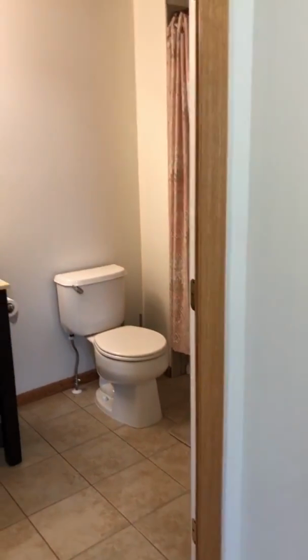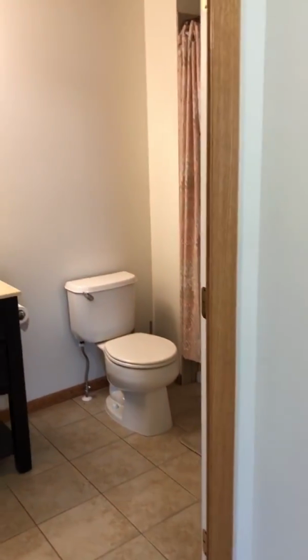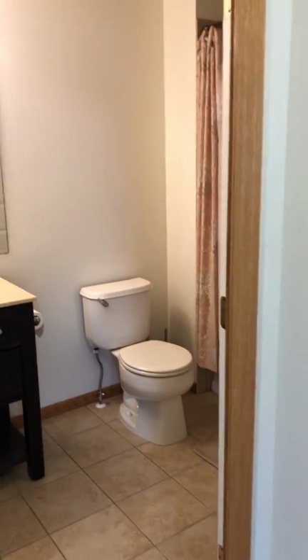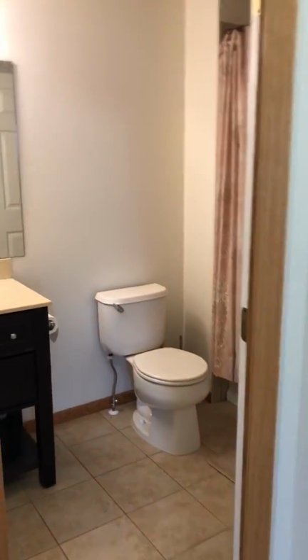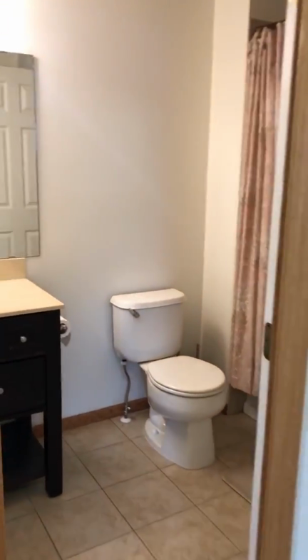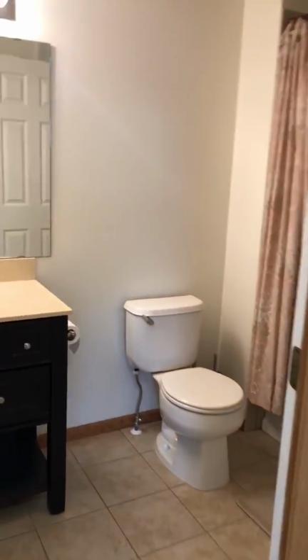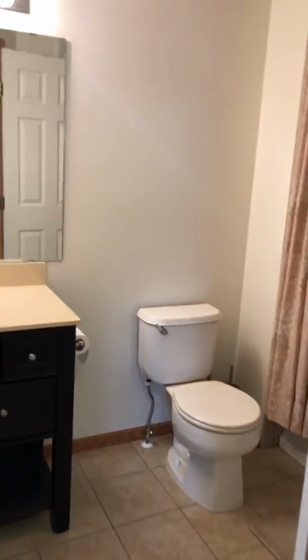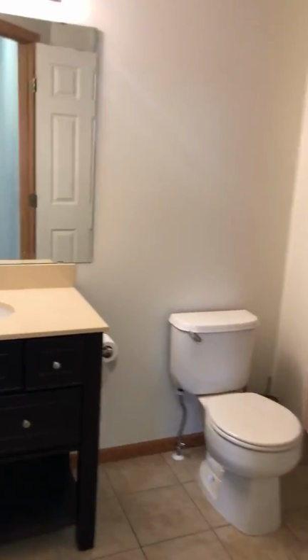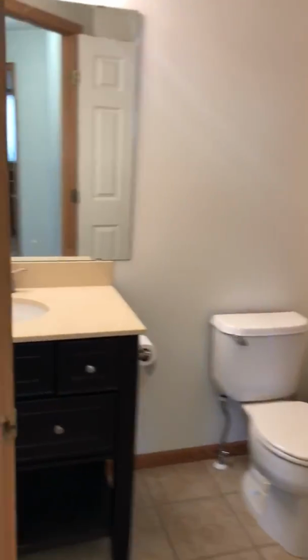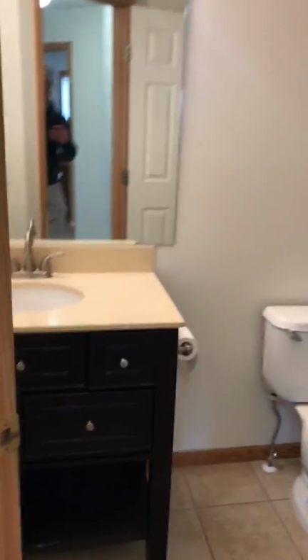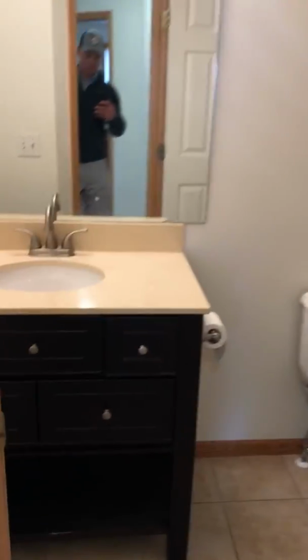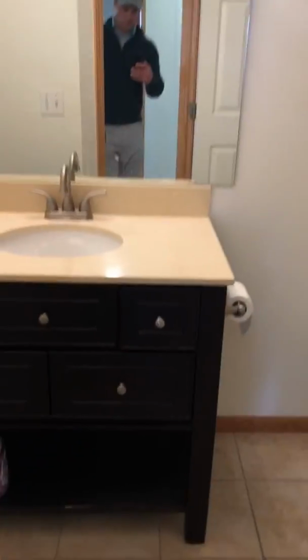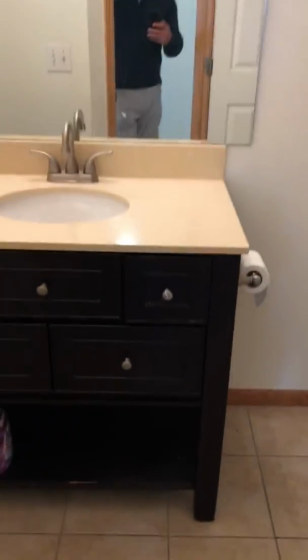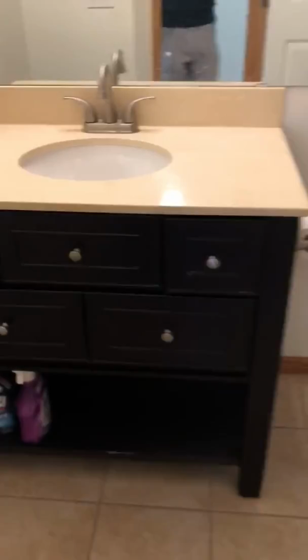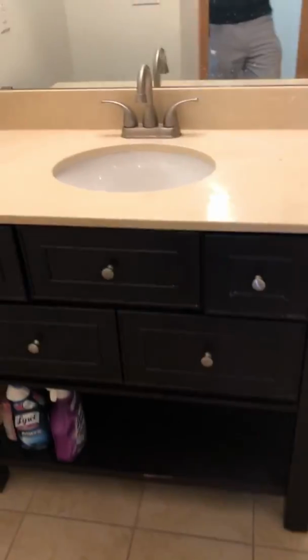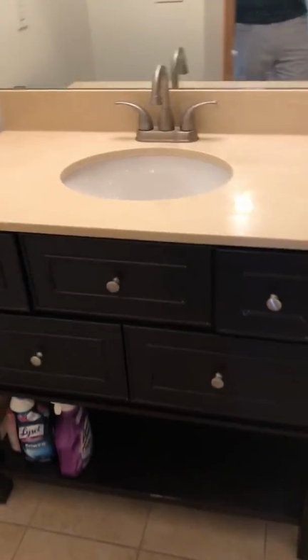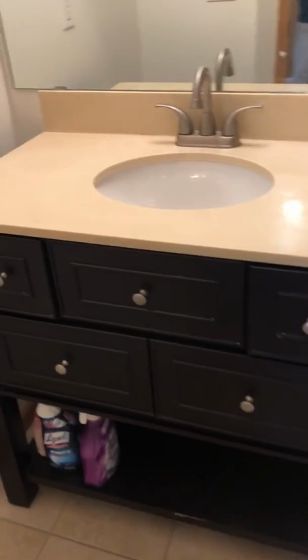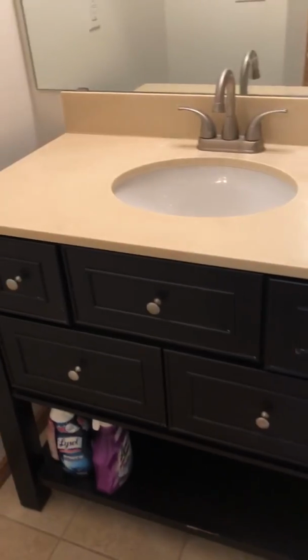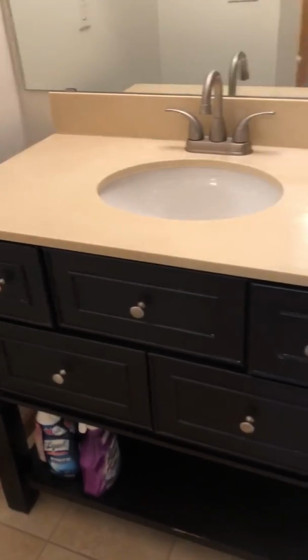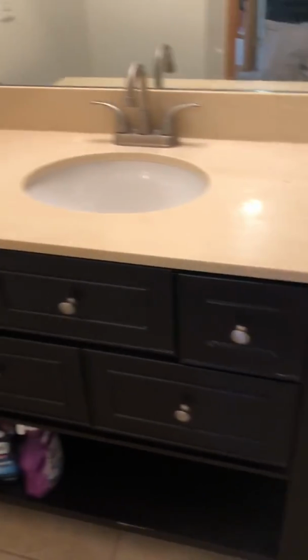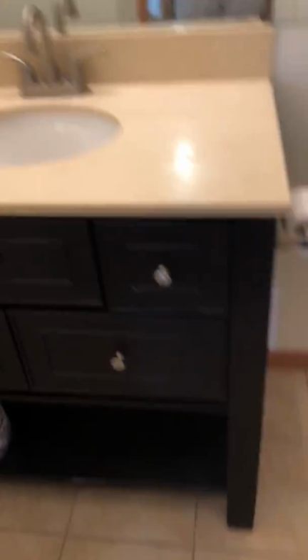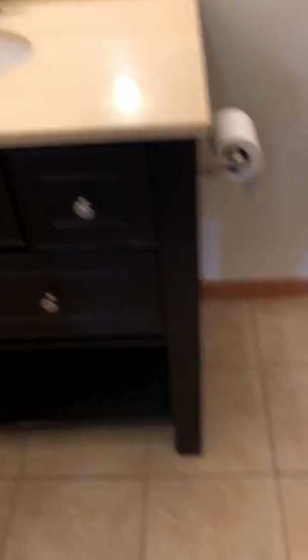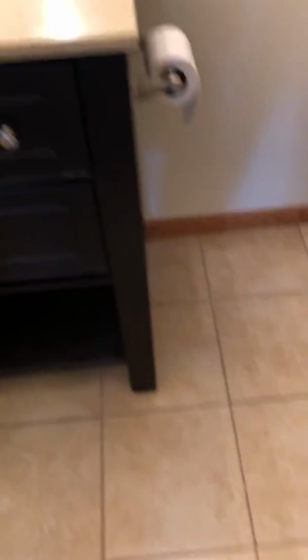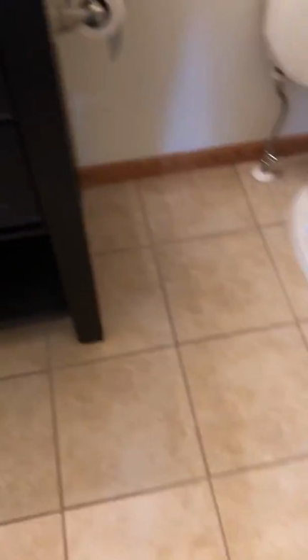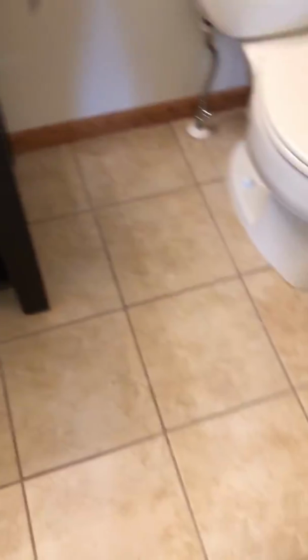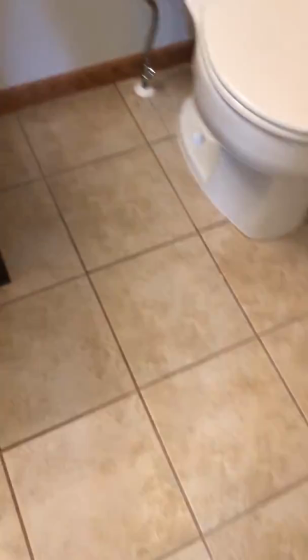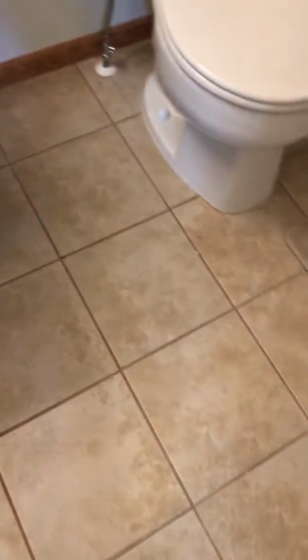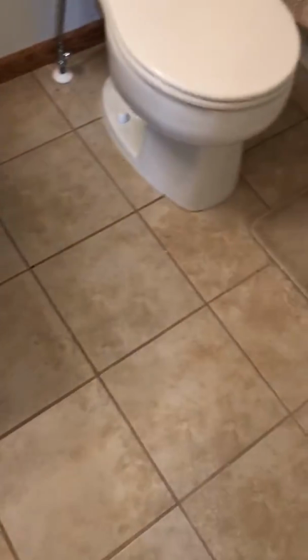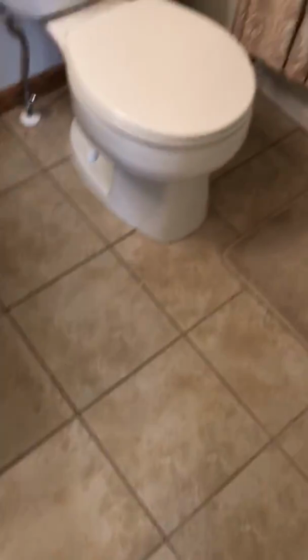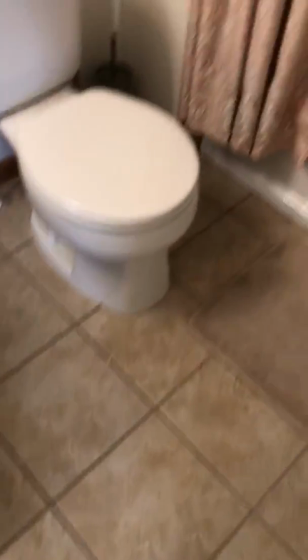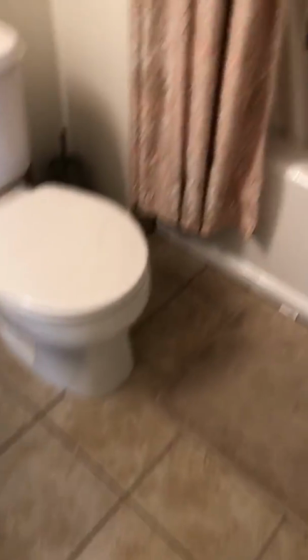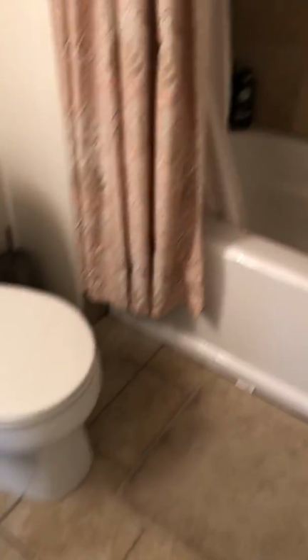Here's the upstairs at Aaron Court. Updated vanity. Nice tile floors.